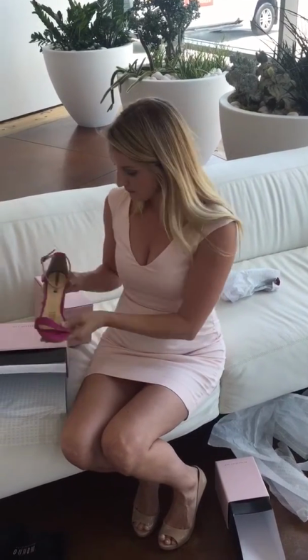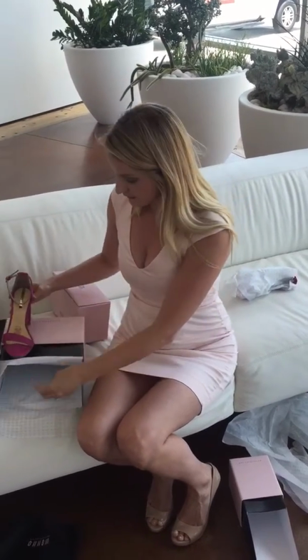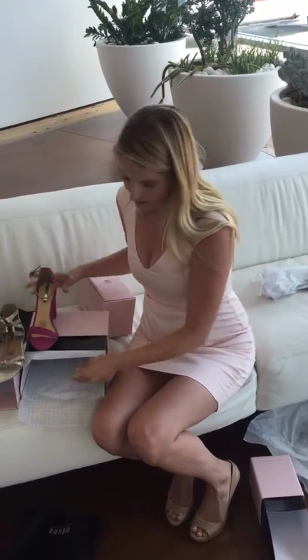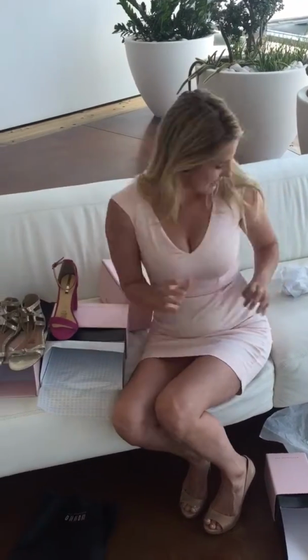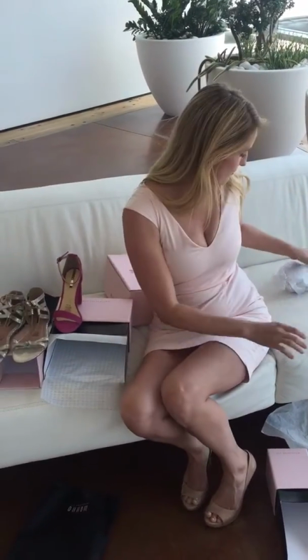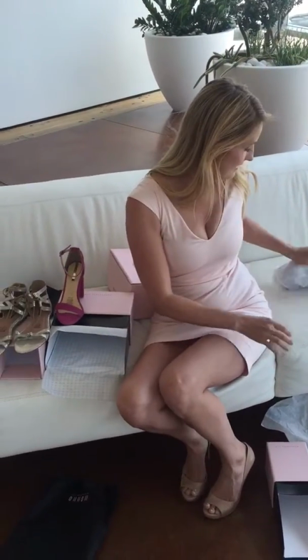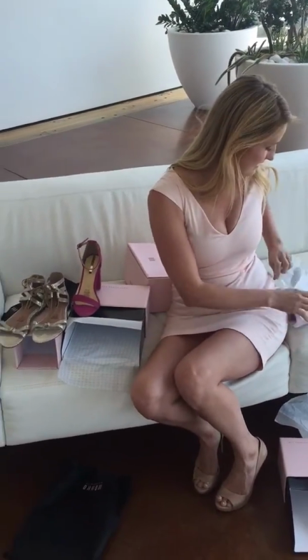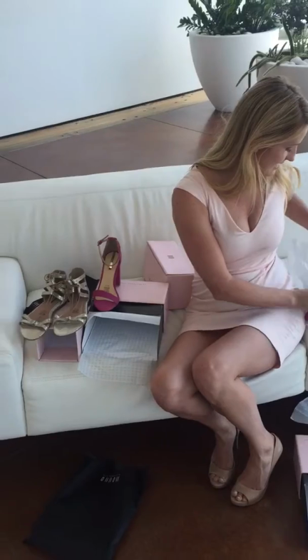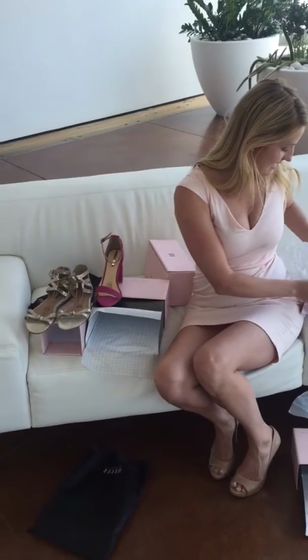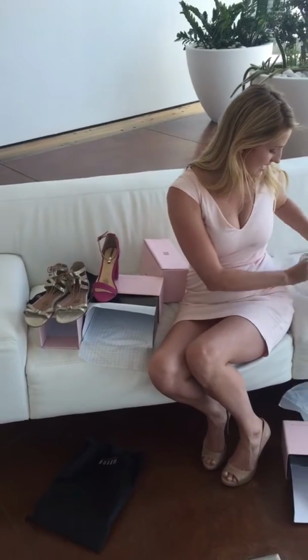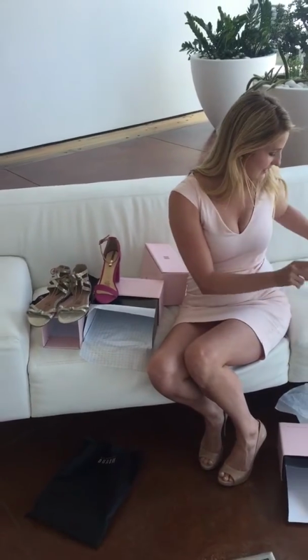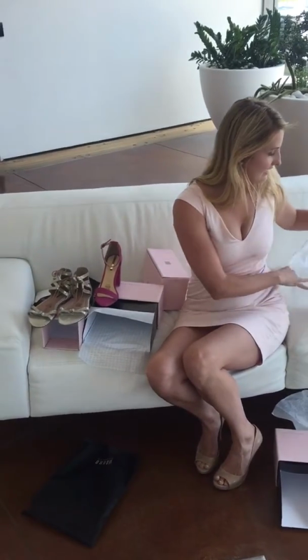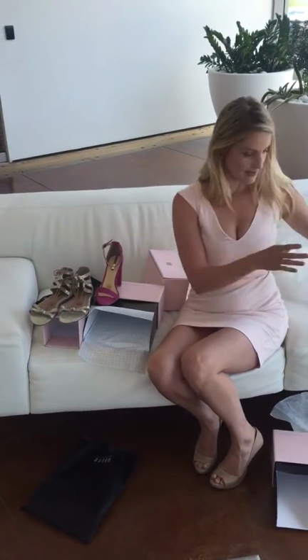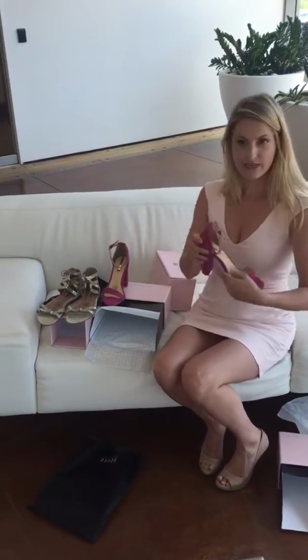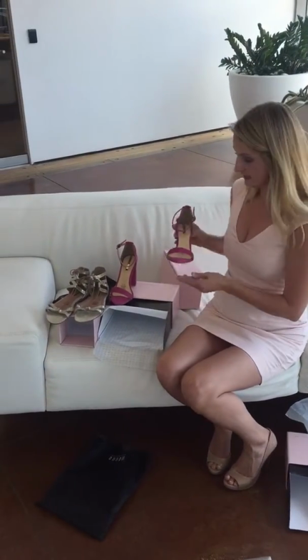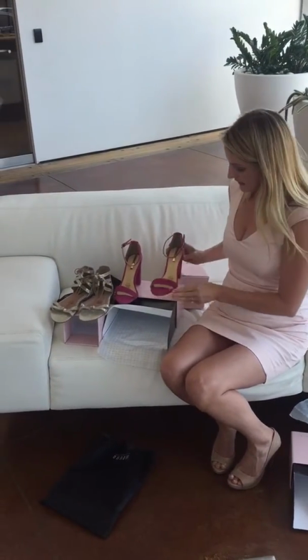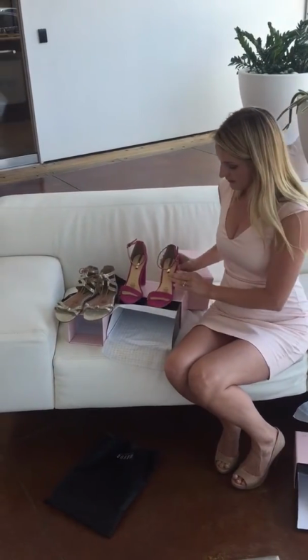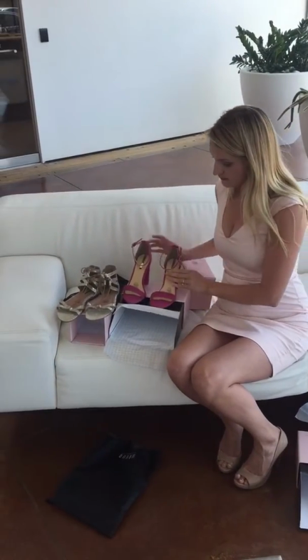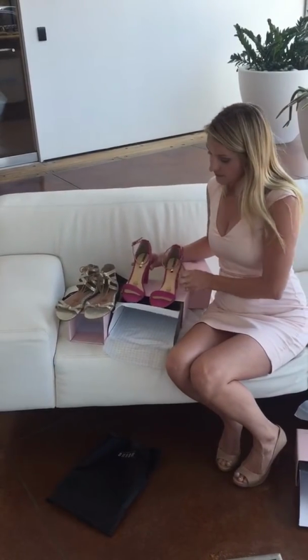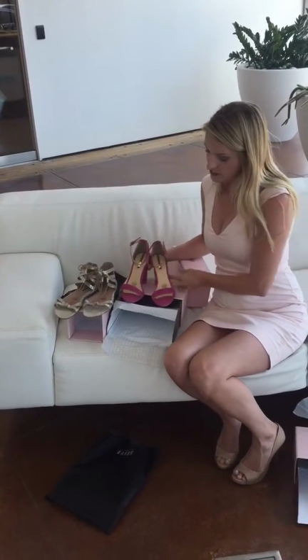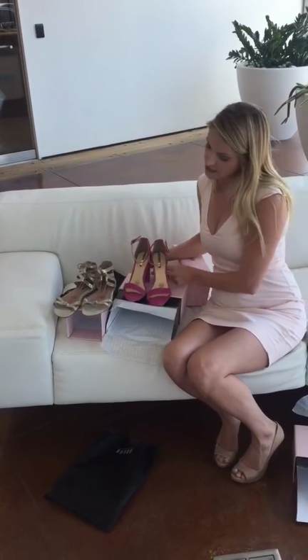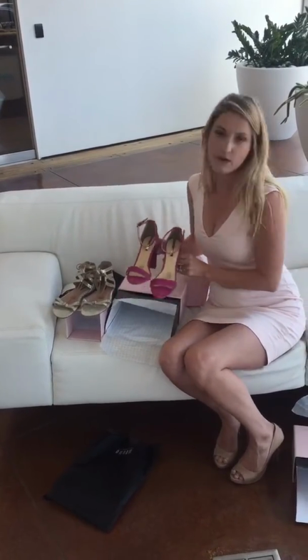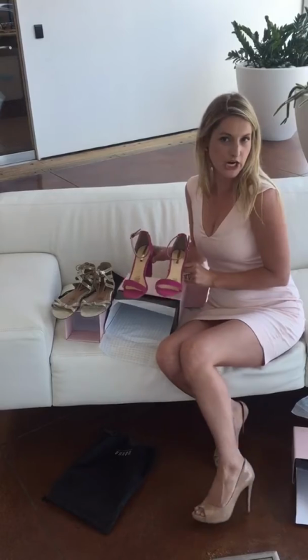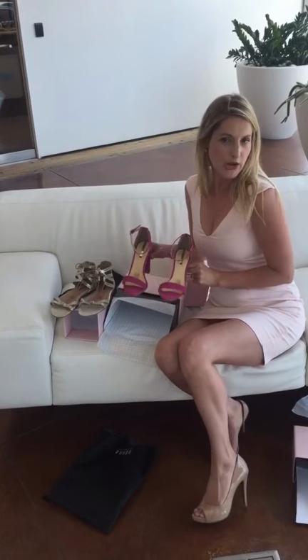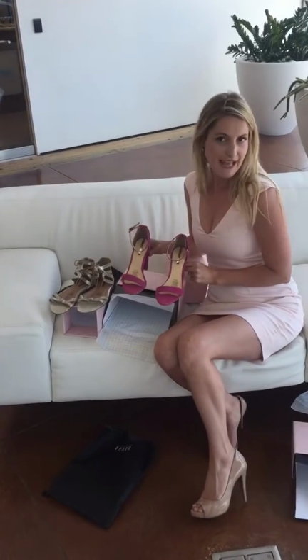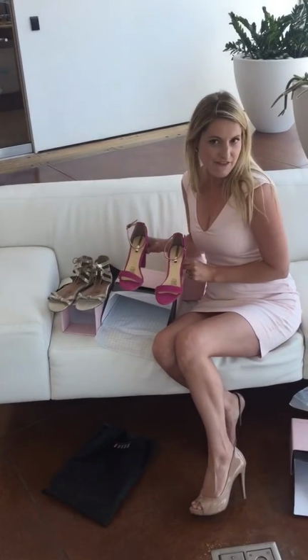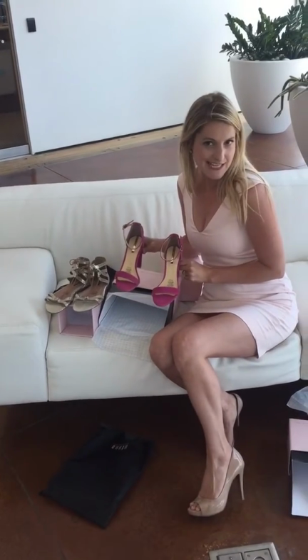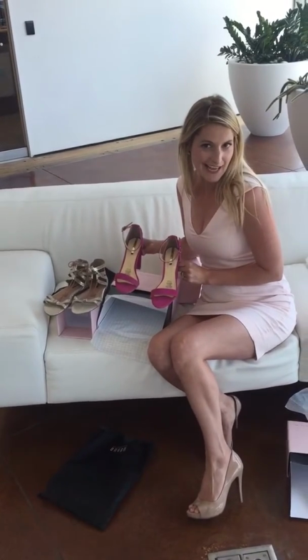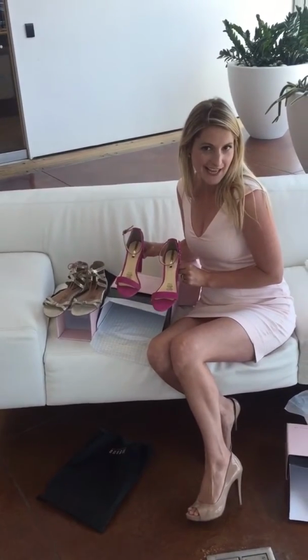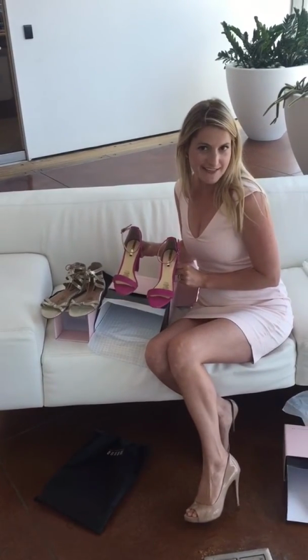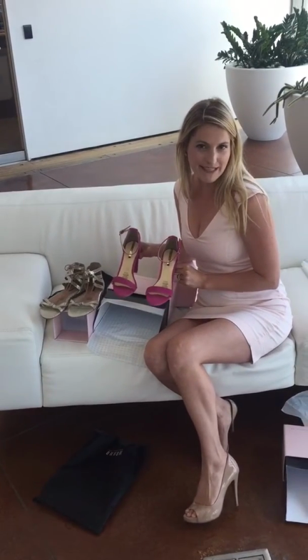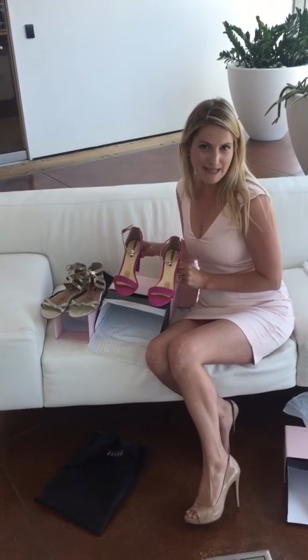Super cute. Let me grab the other one. You tell me — which one should I wear with my outfit today? Tell me in the comments.